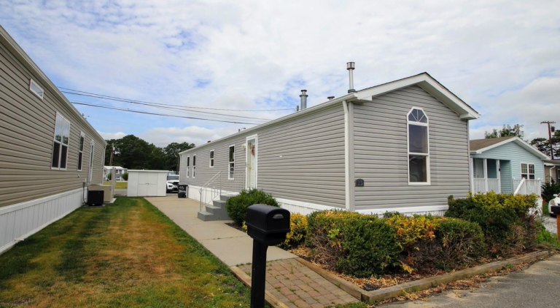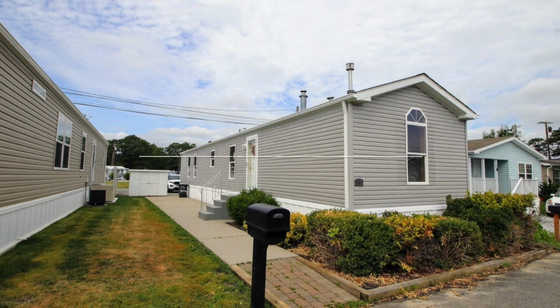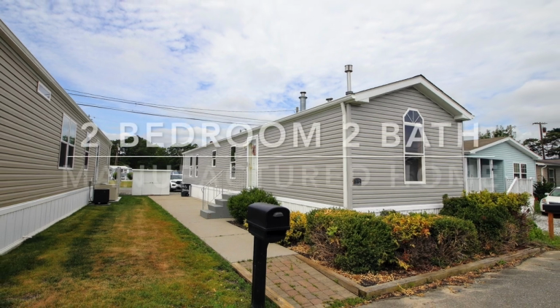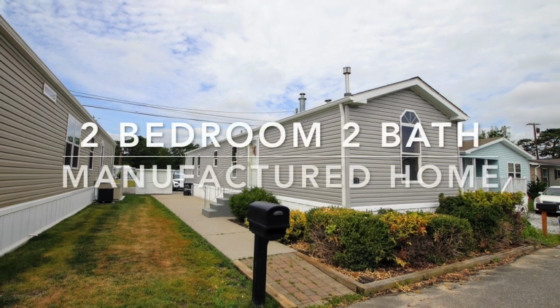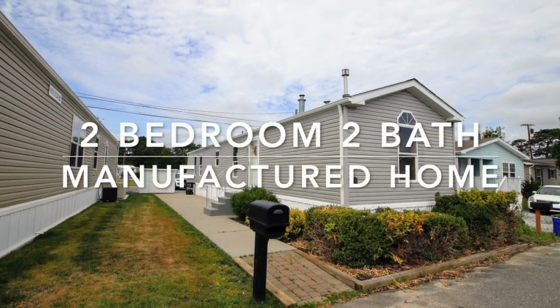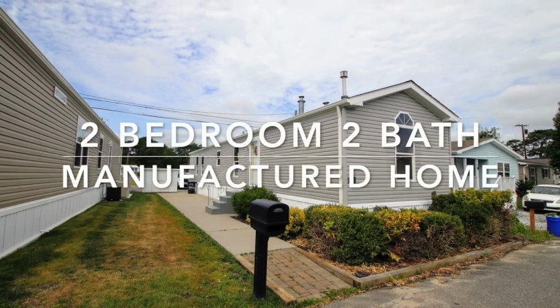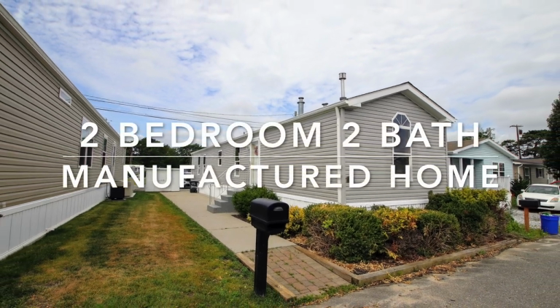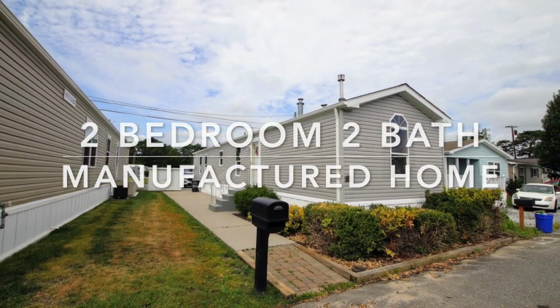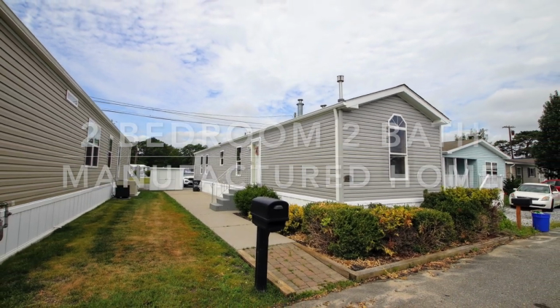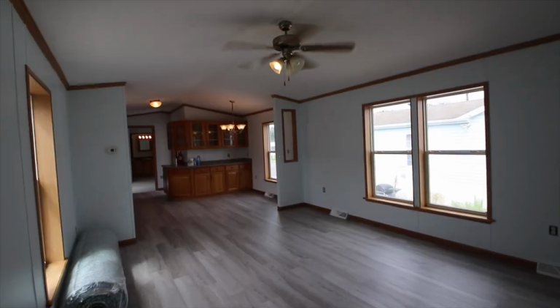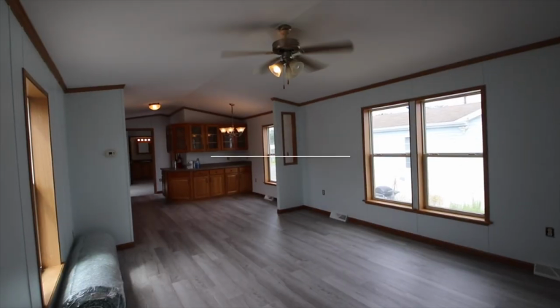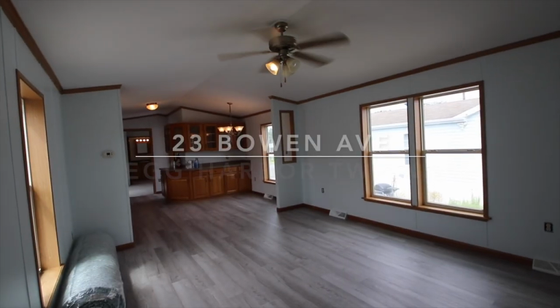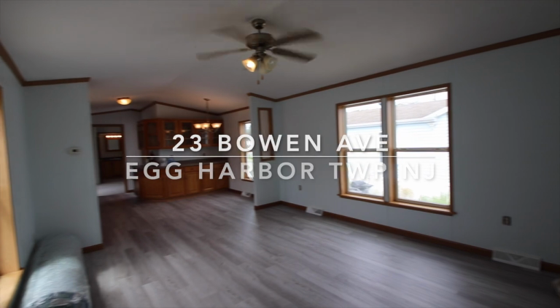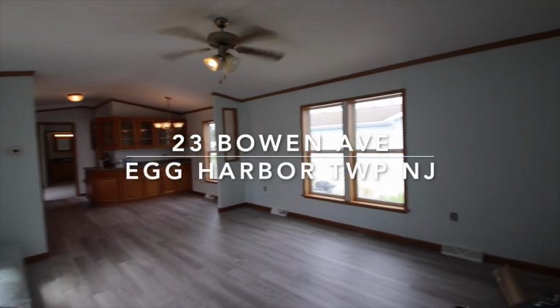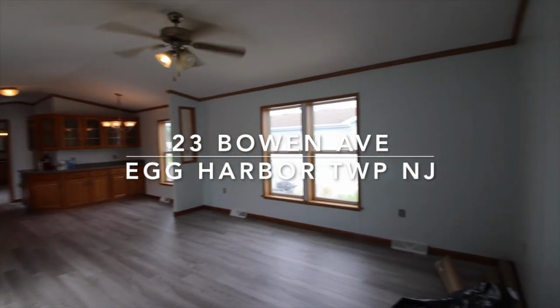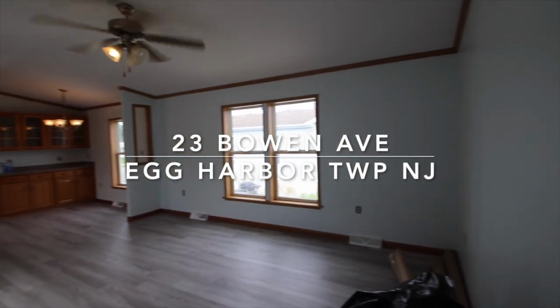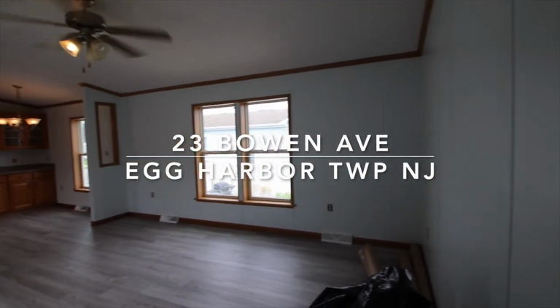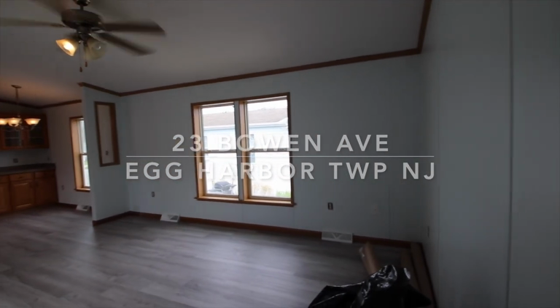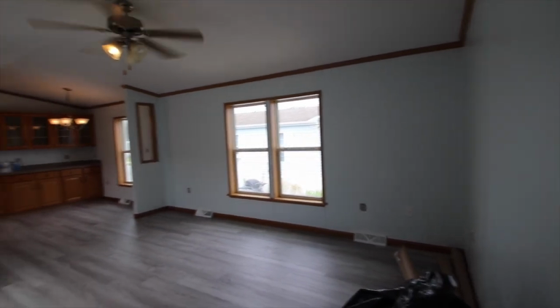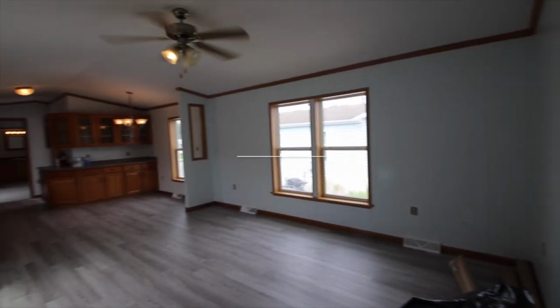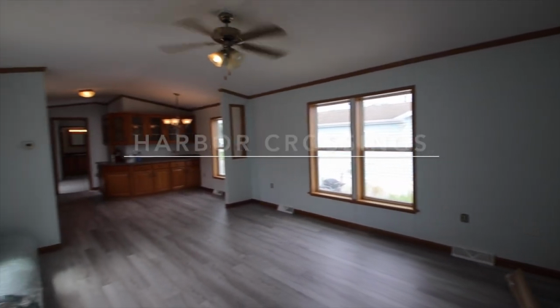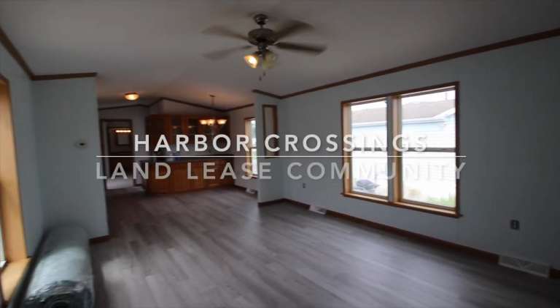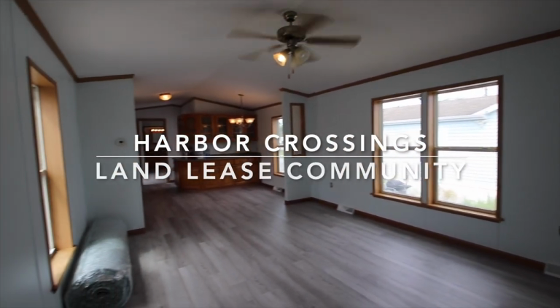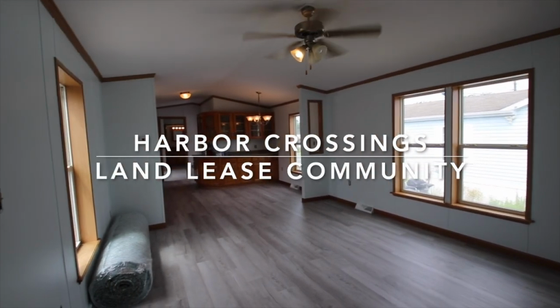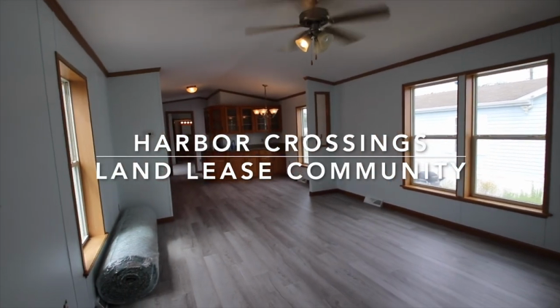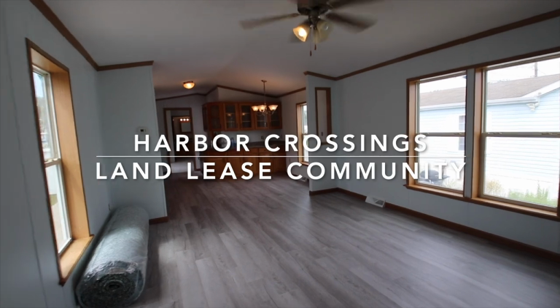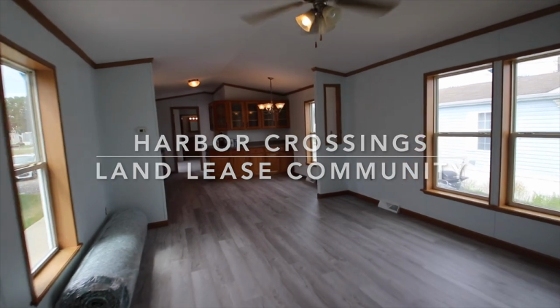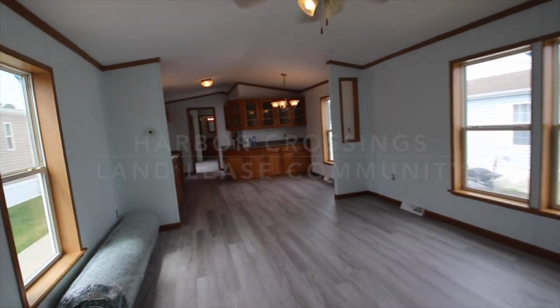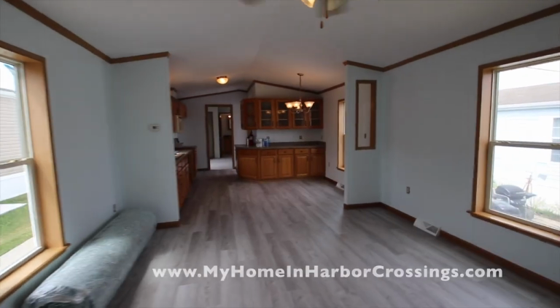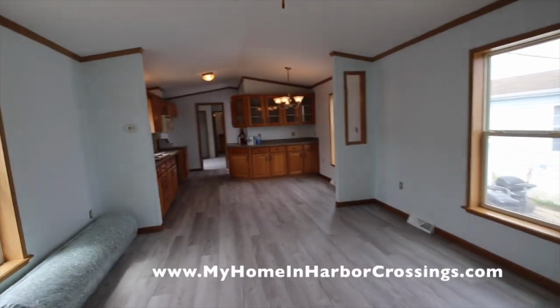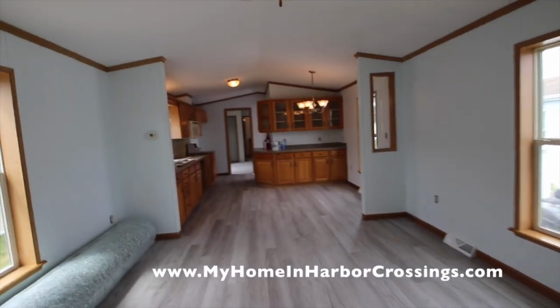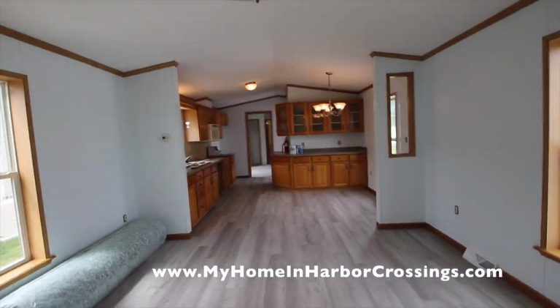Hi everybody, this is Maria Dolan, Marketing Director for Harbor Crossings. I am giving you a sneak peek of the renovations of 23 Bowen Avenue in Egg Harbor Township, New Jersey.